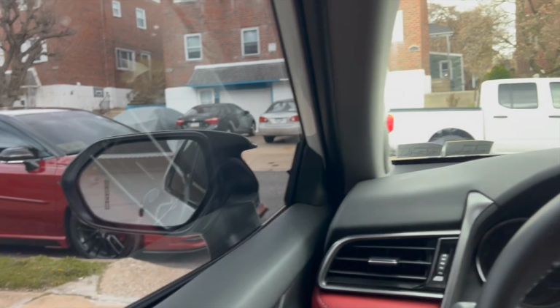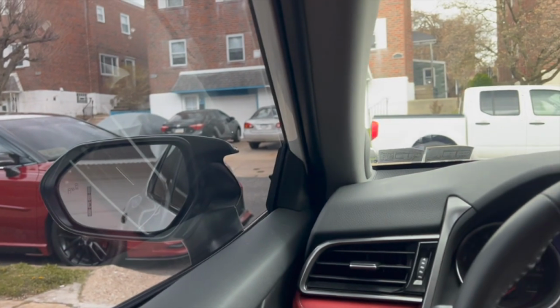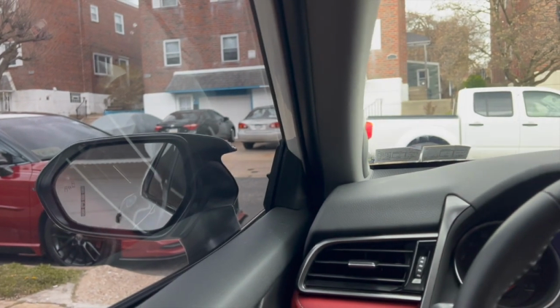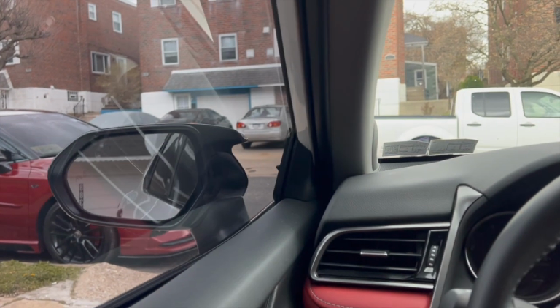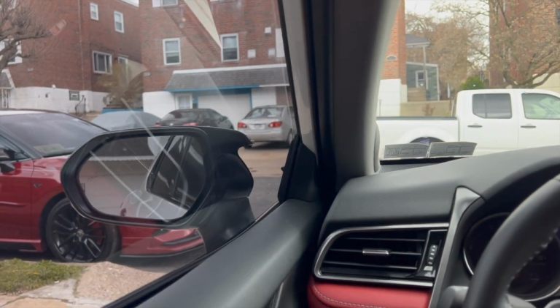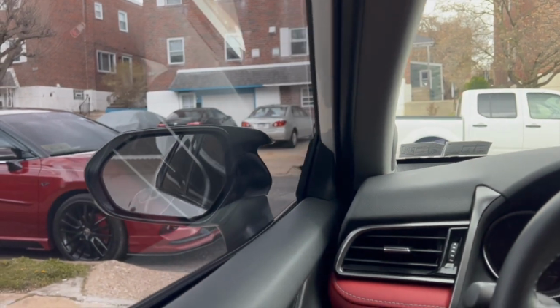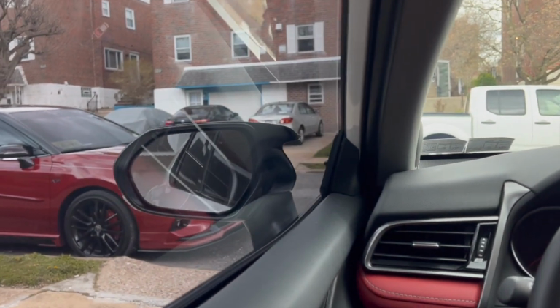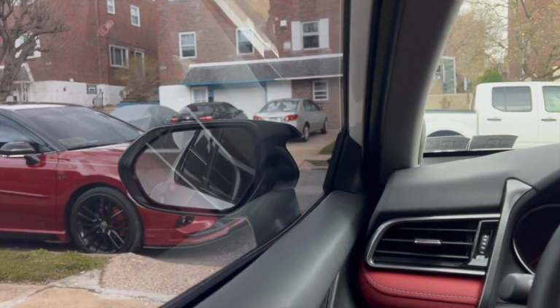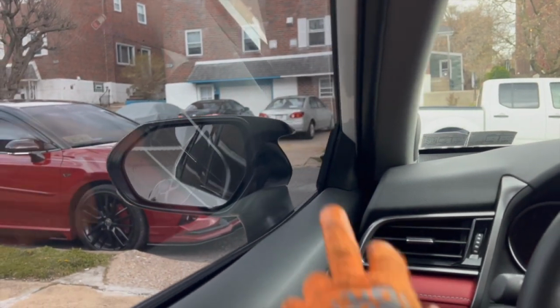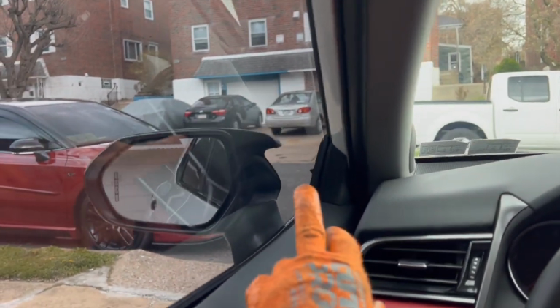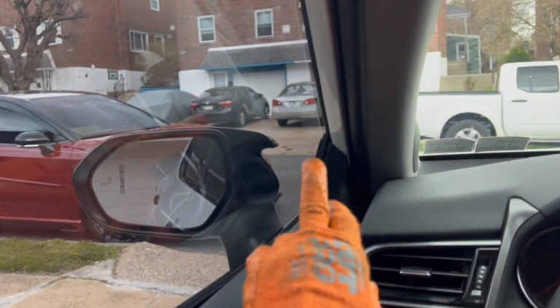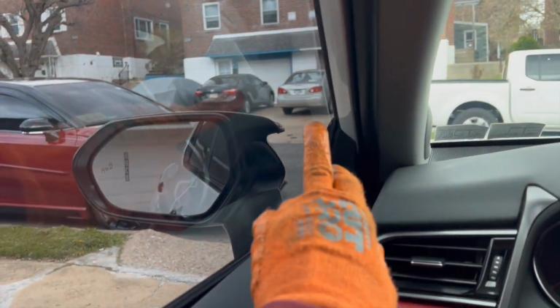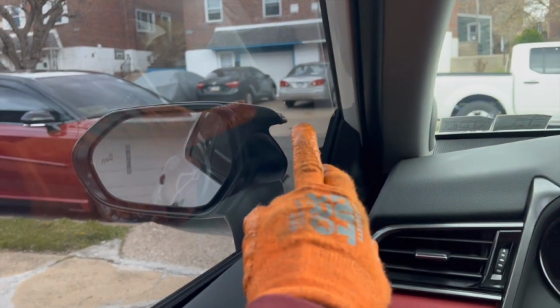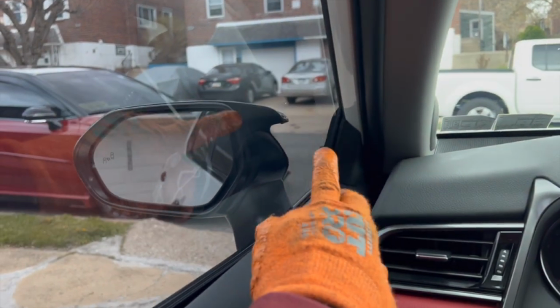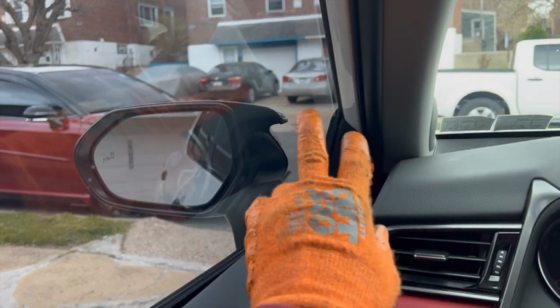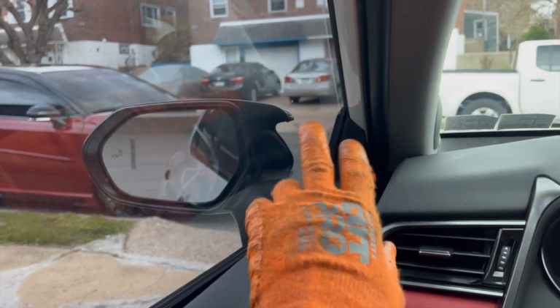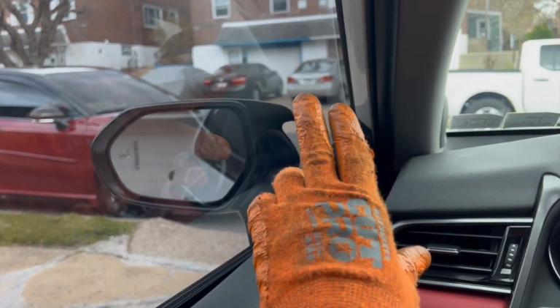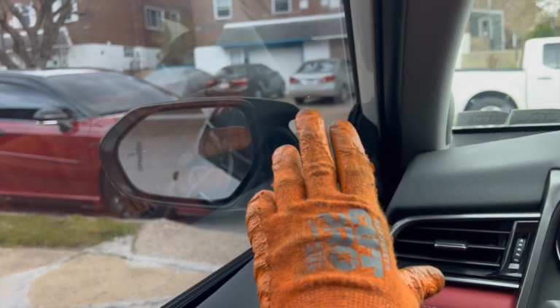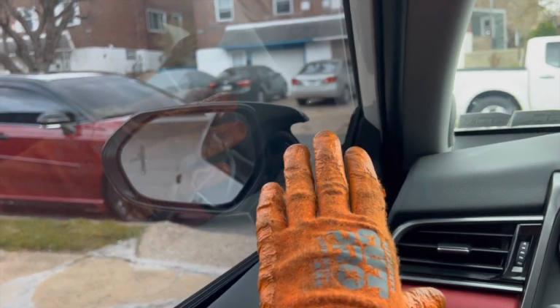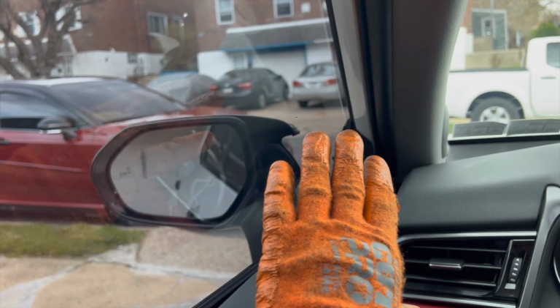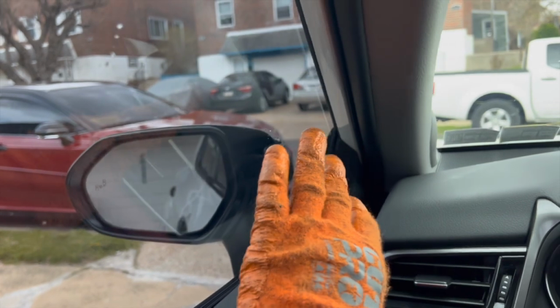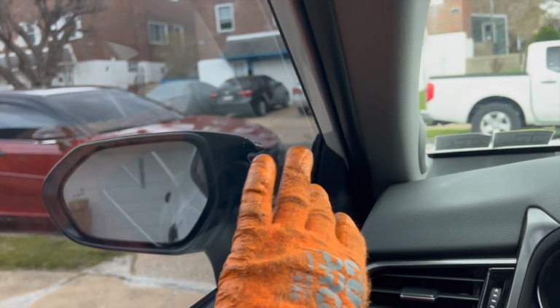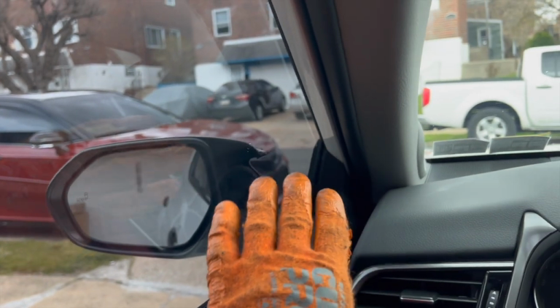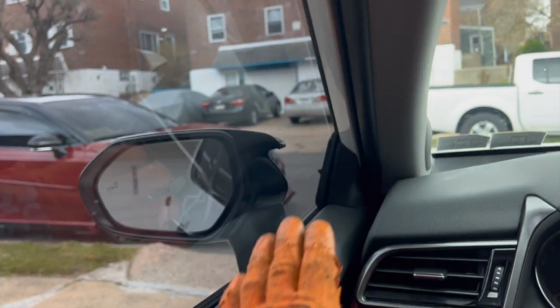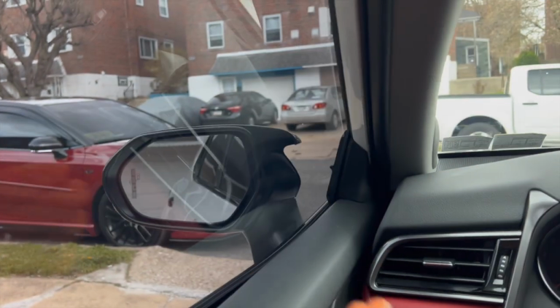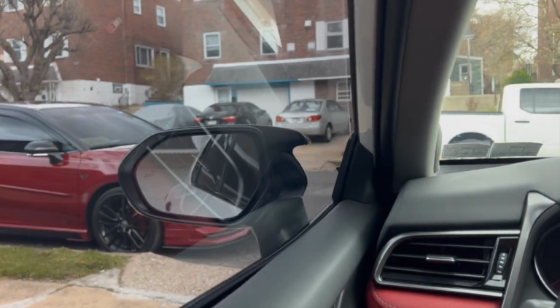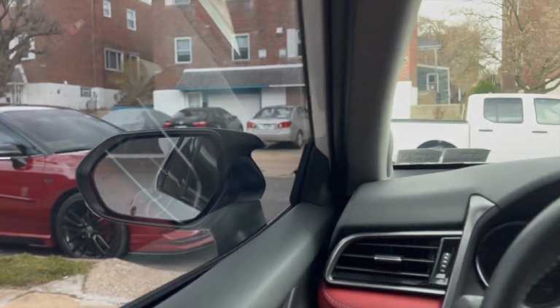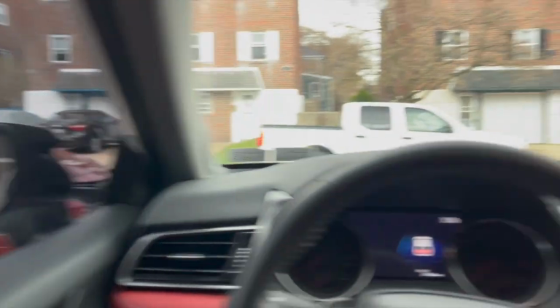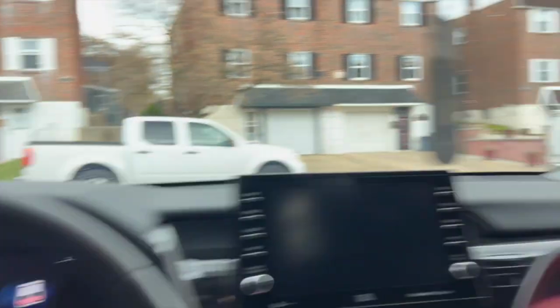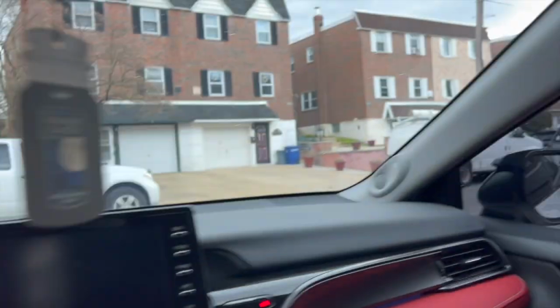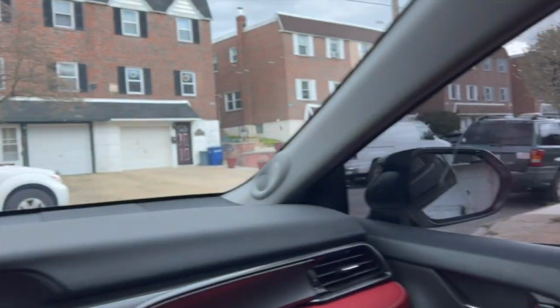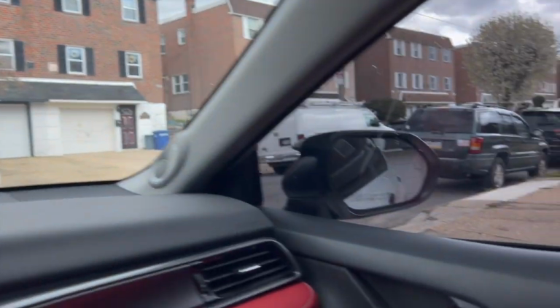This is your view from the inside — it doesn't cover the blind spot or any area you couldn't already see. Here's the other side.